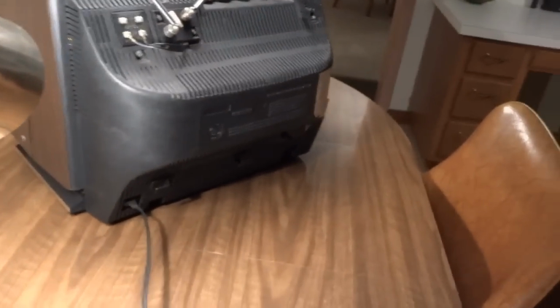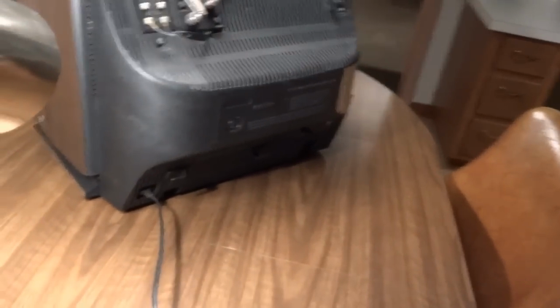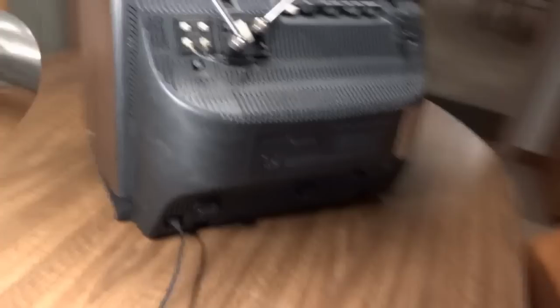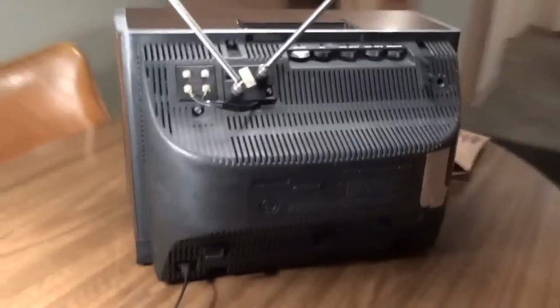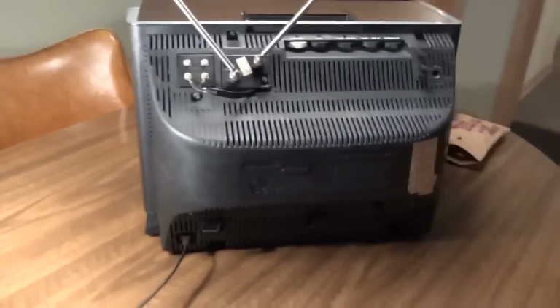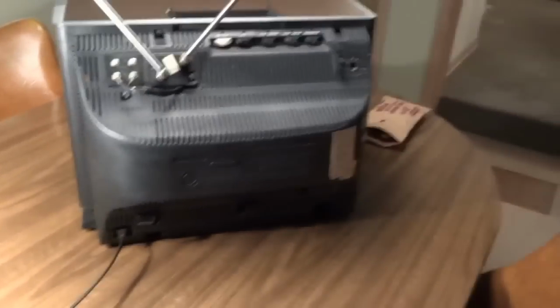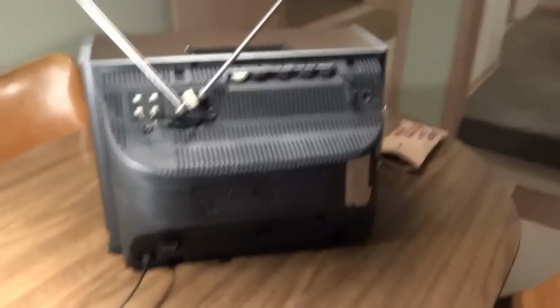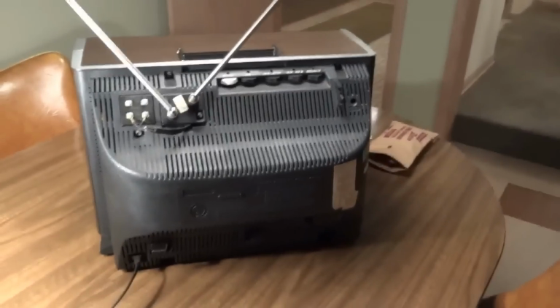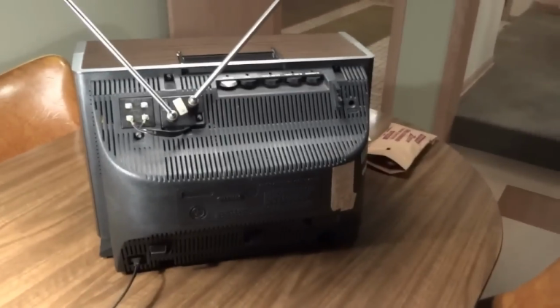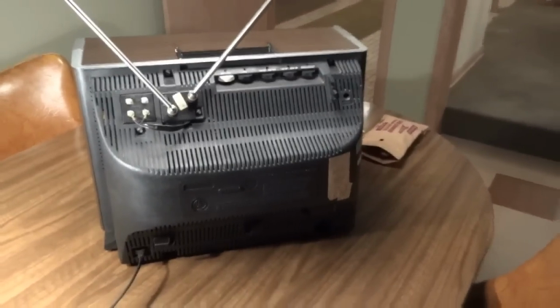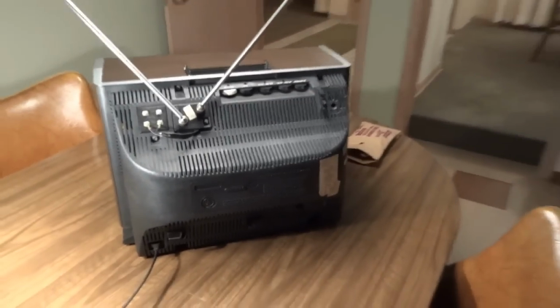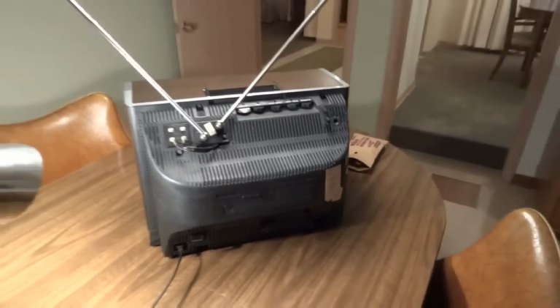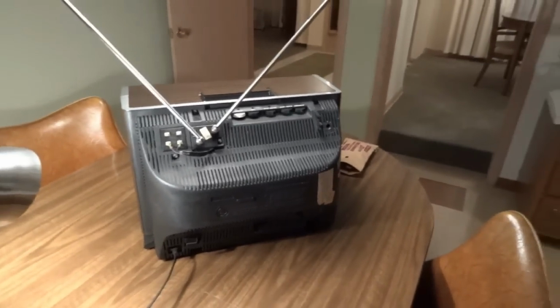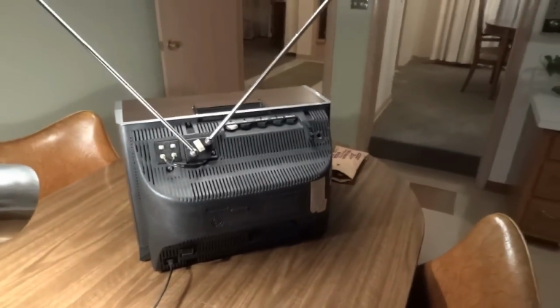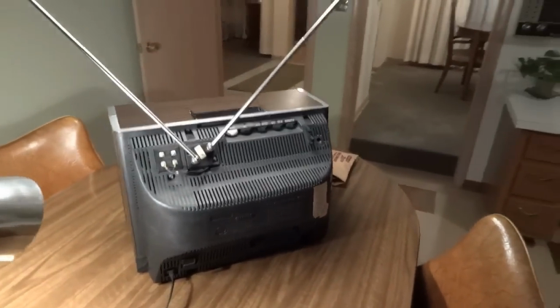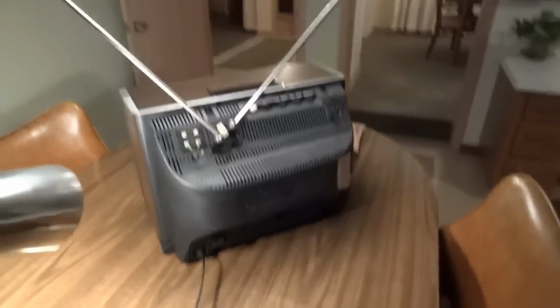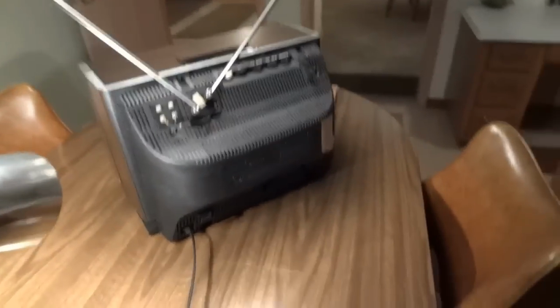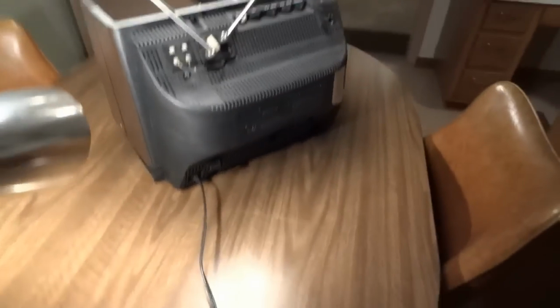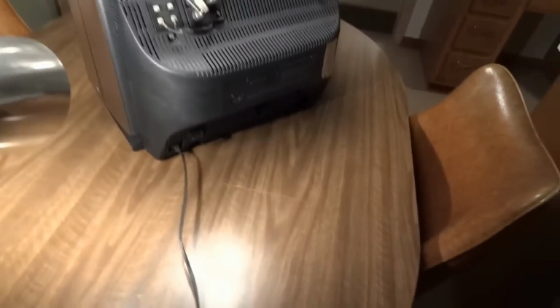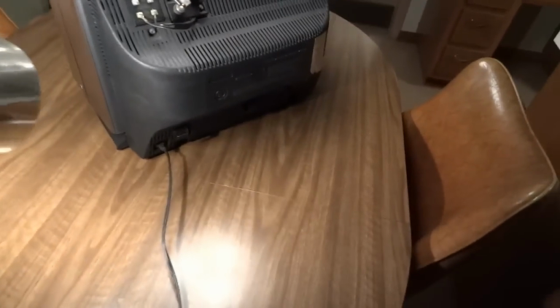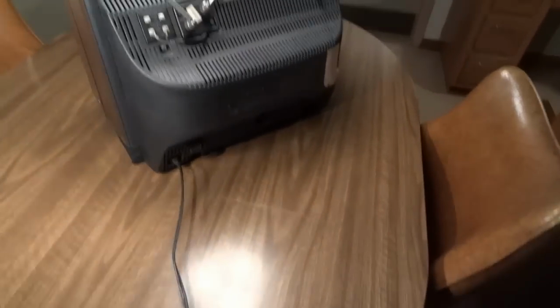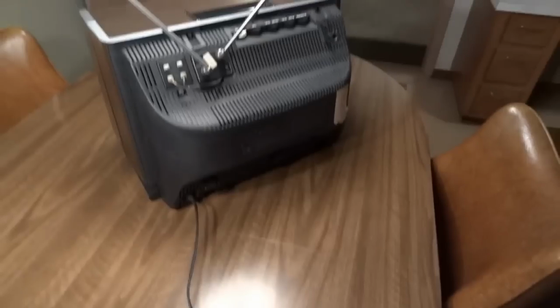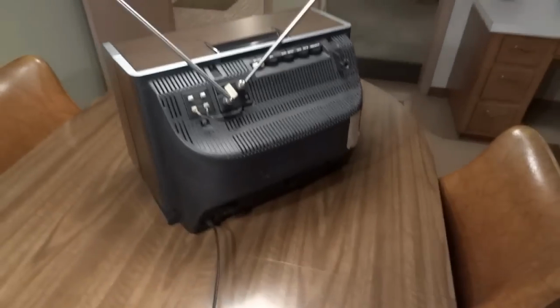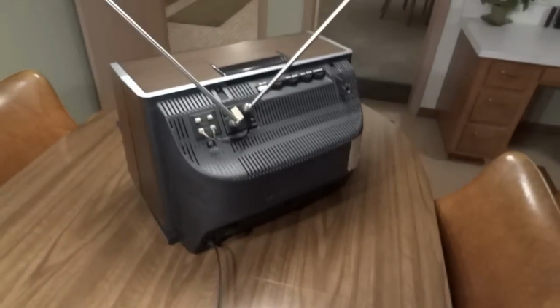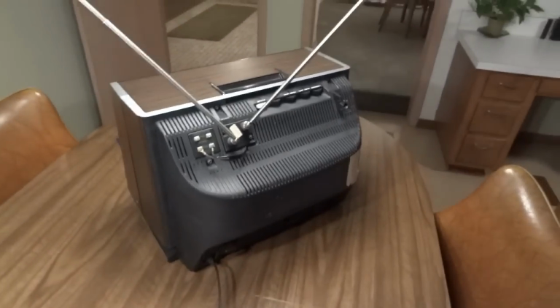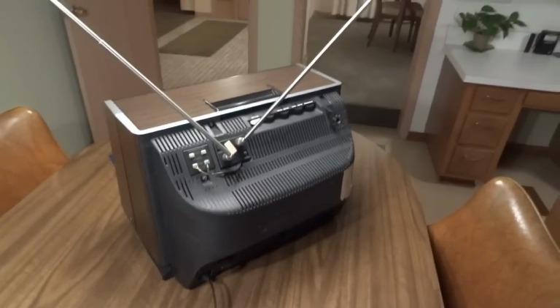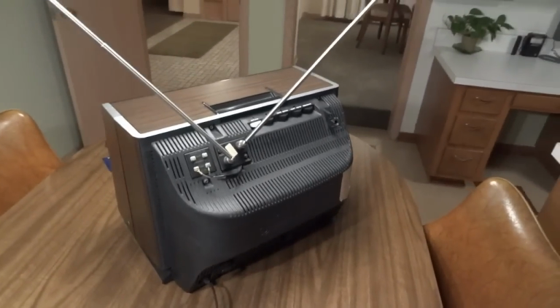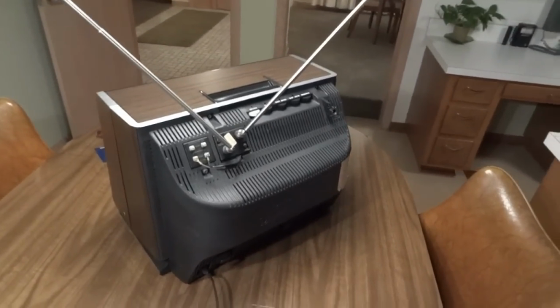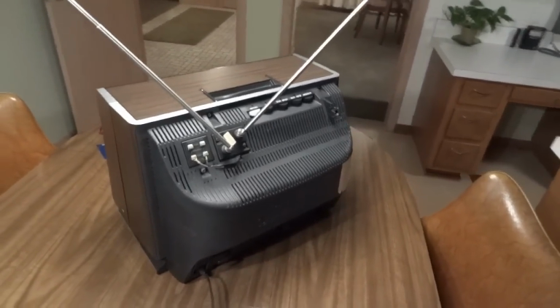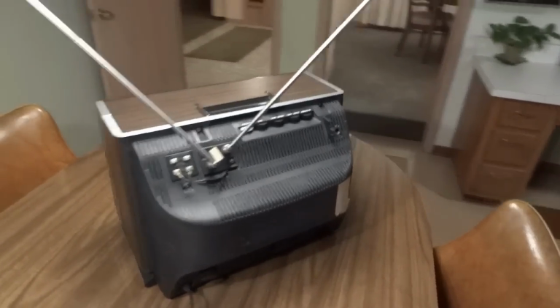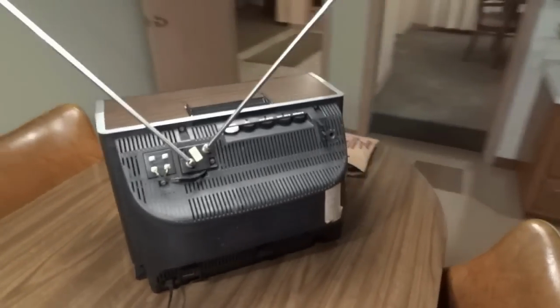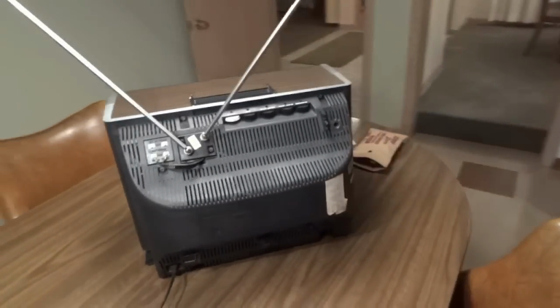It's nice to see what the inside of these TVs look like, so we can all have a better understanding and appreciation for just how good these TVs were.